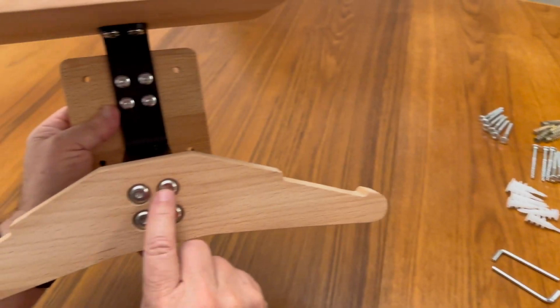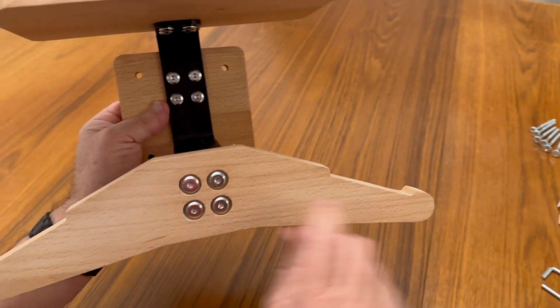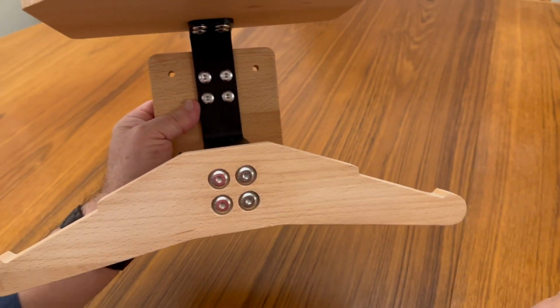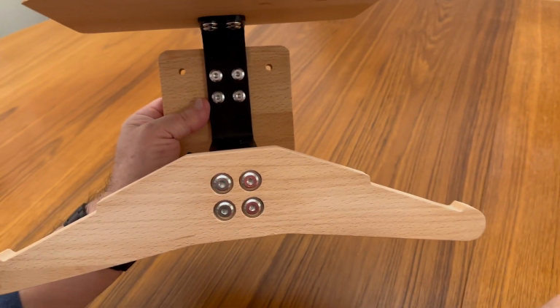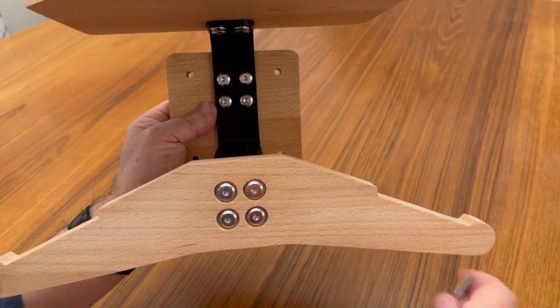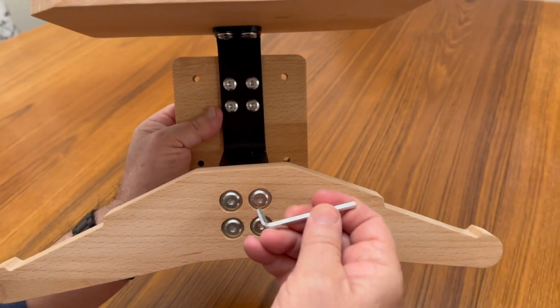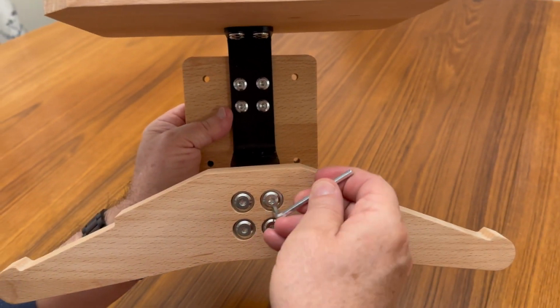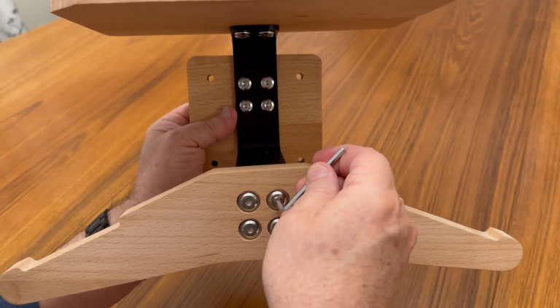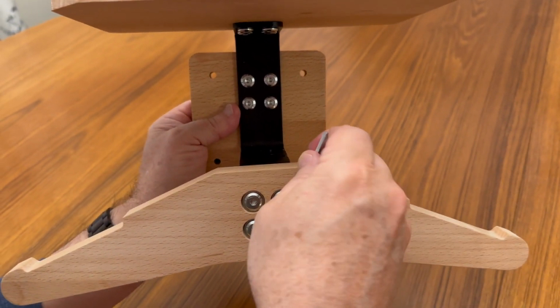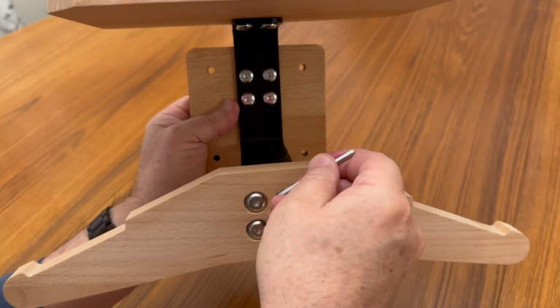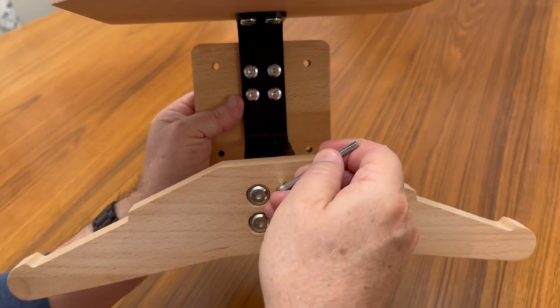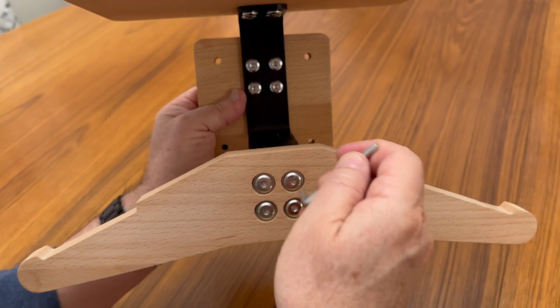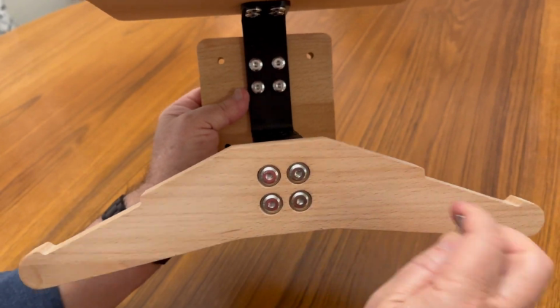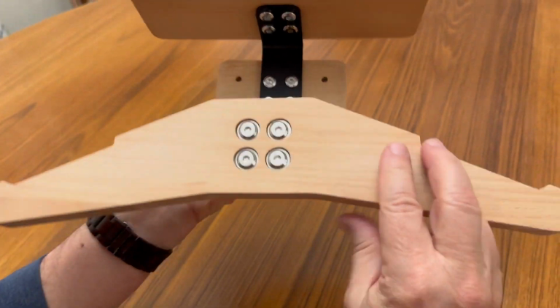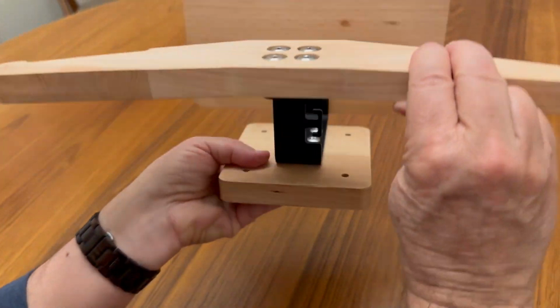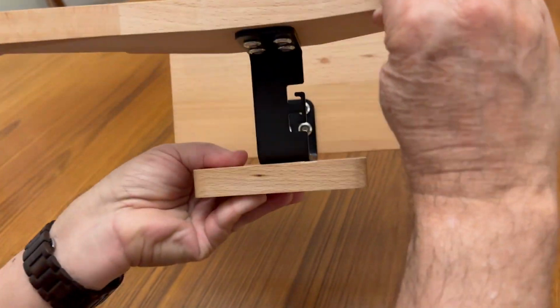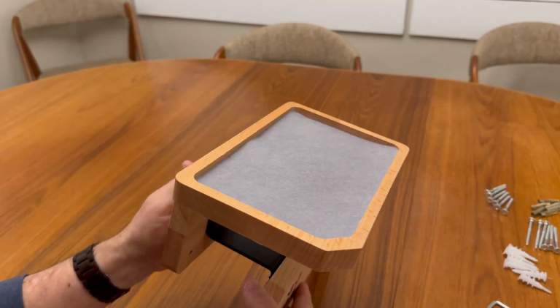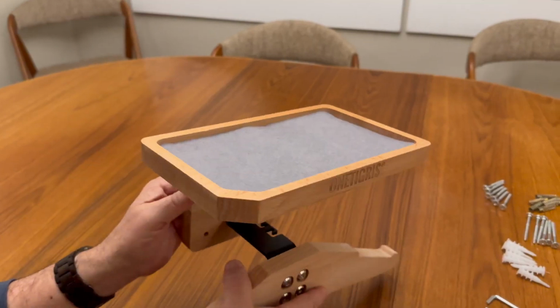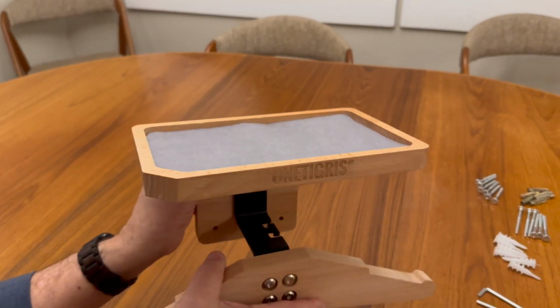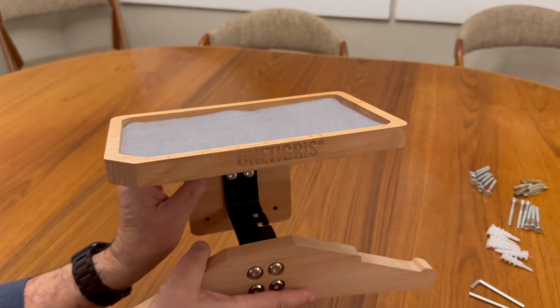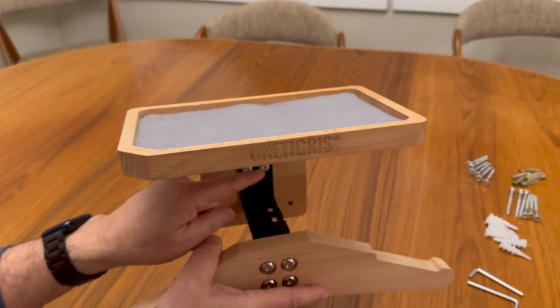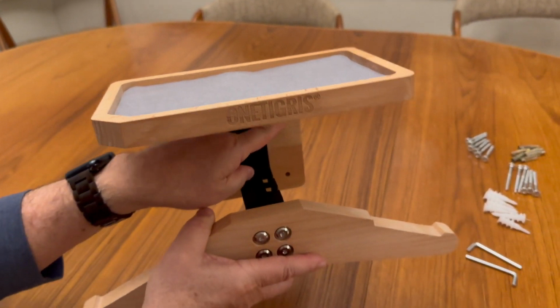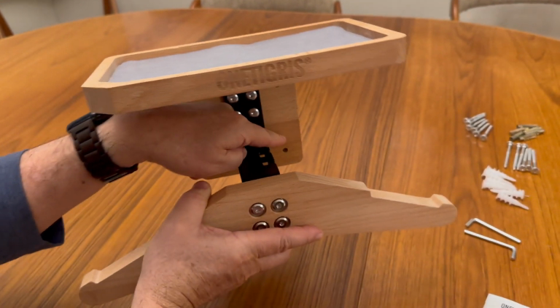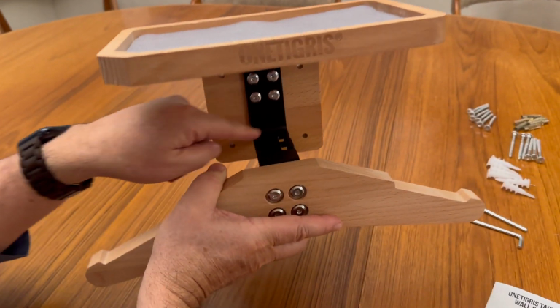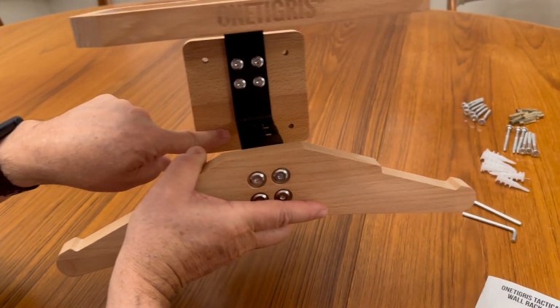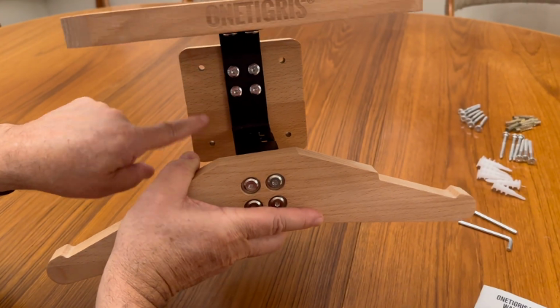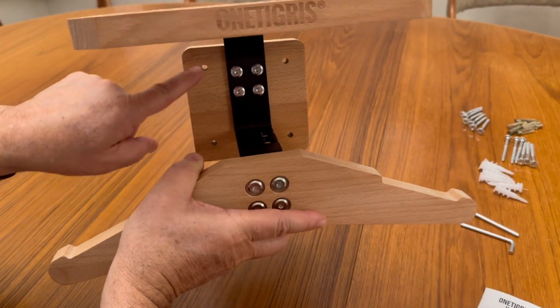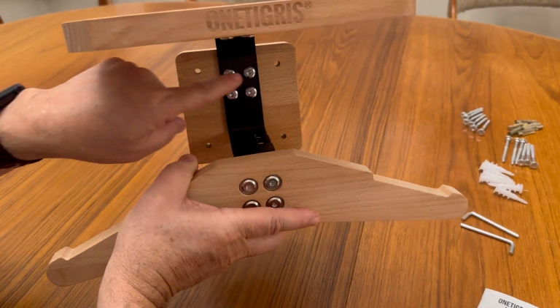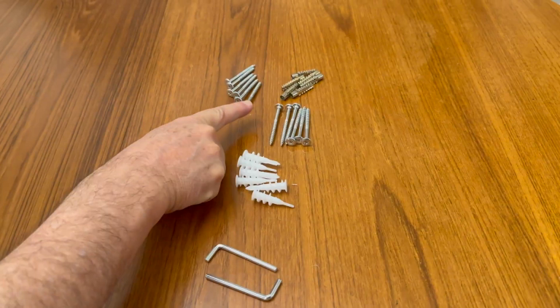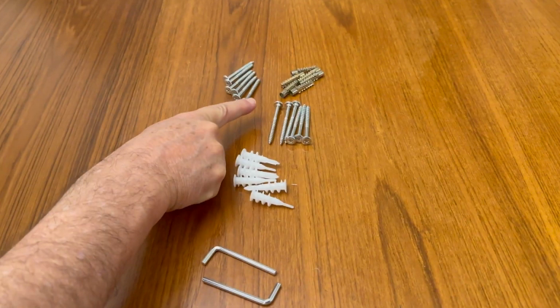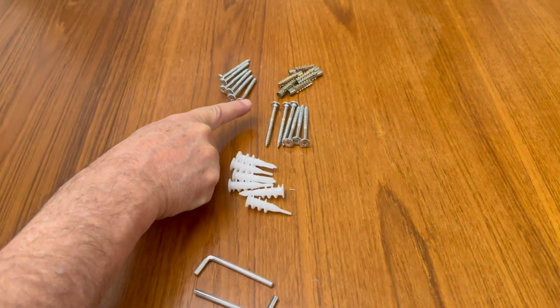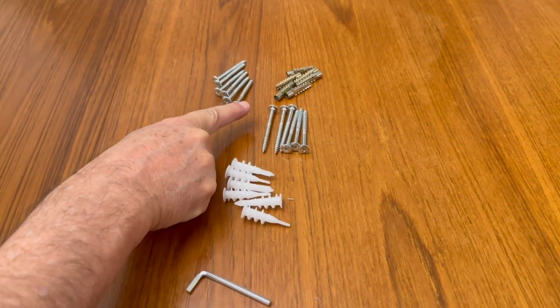It's really heavy duty and it takes roughly 40 minutes to put this thing all together with all the screws and everything, but it is solid. It comes with screws and different mounting options for different types of walls.